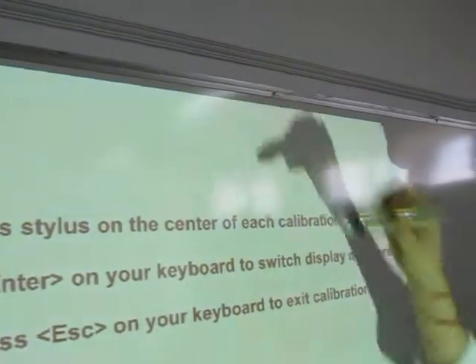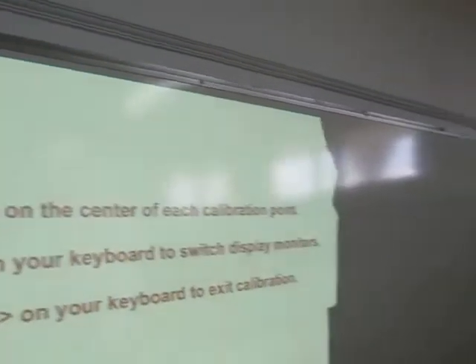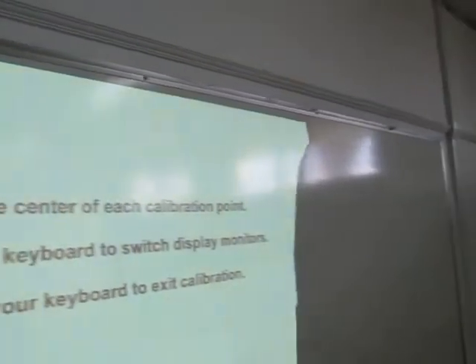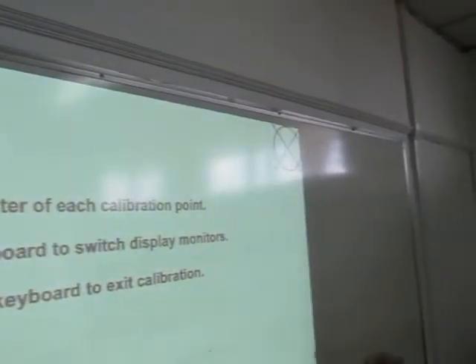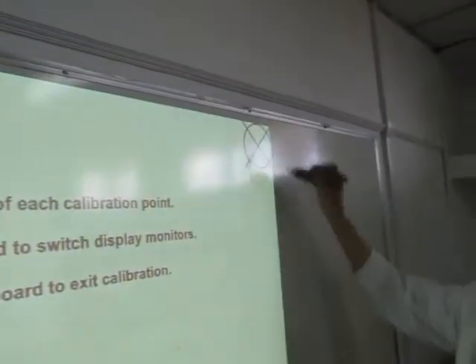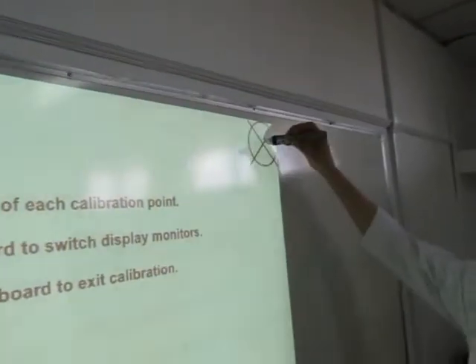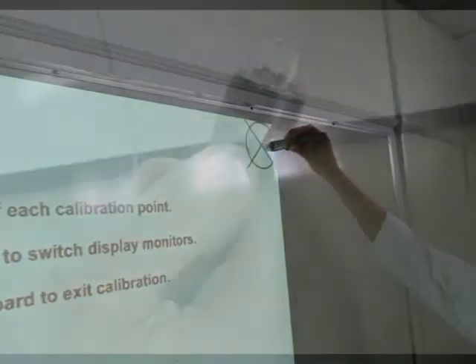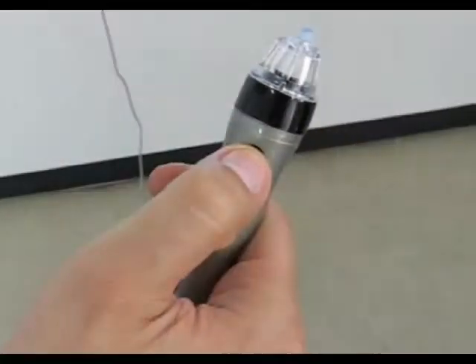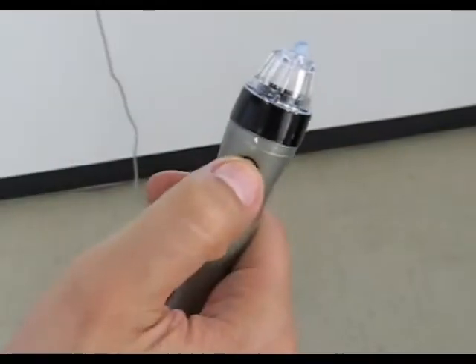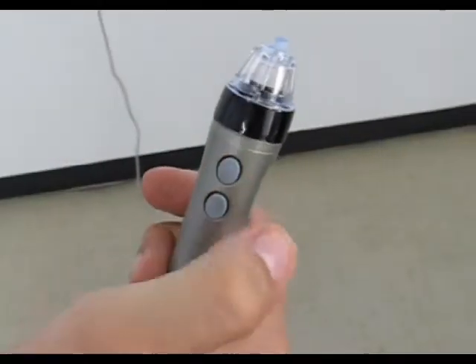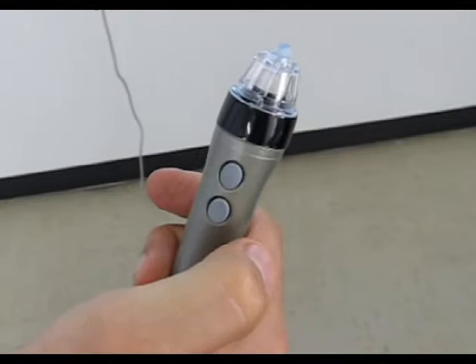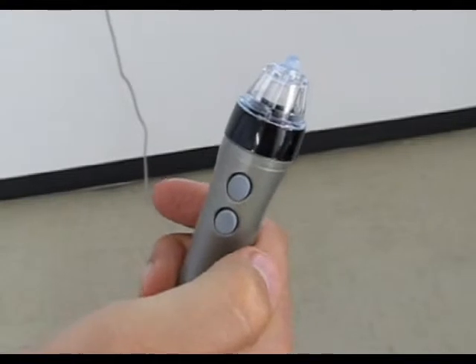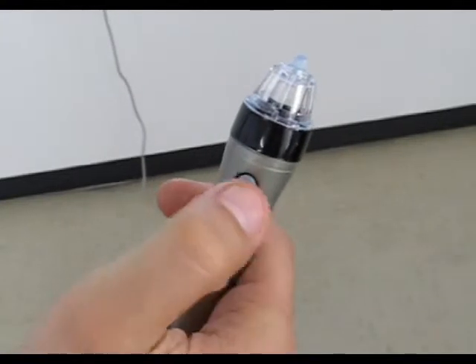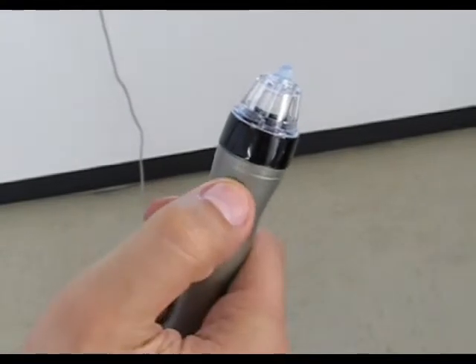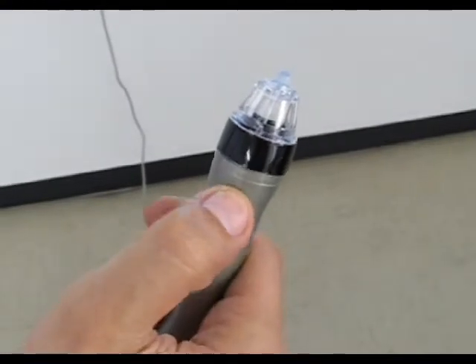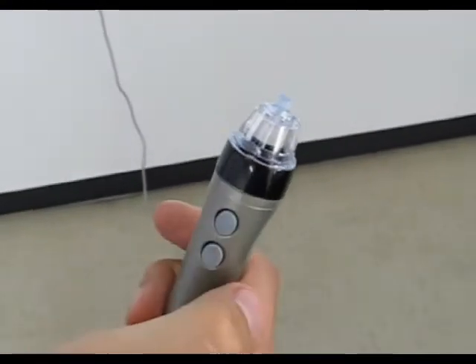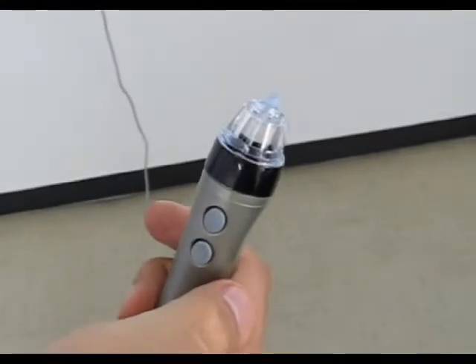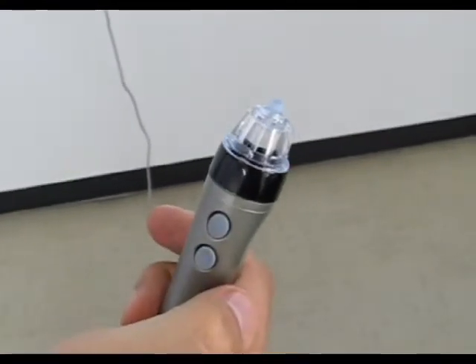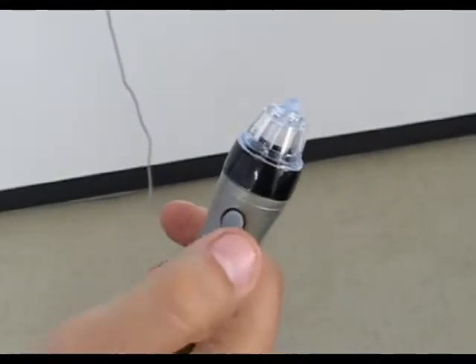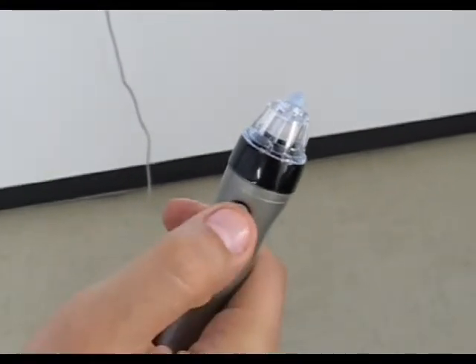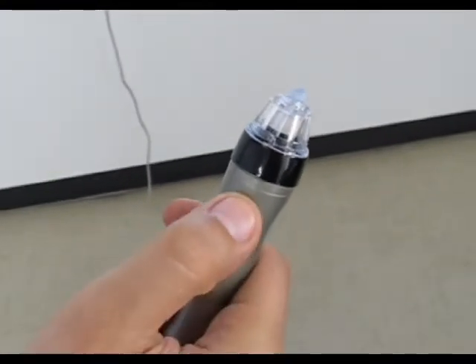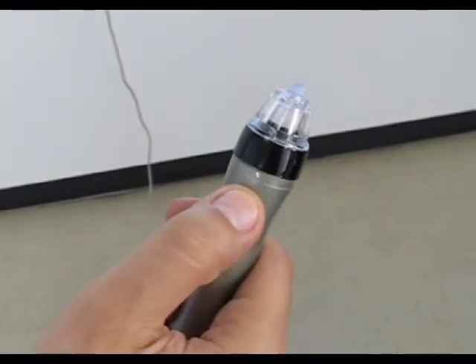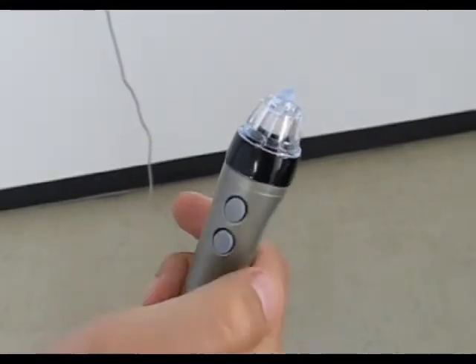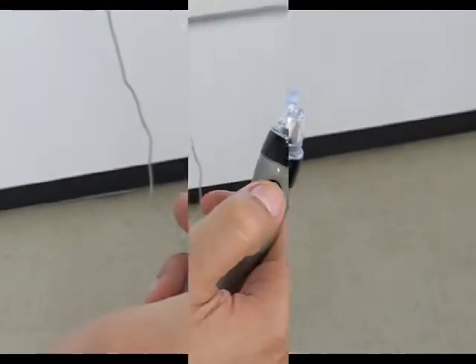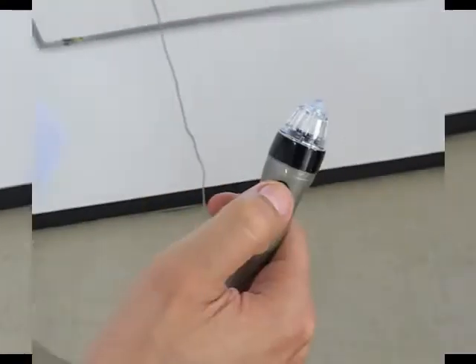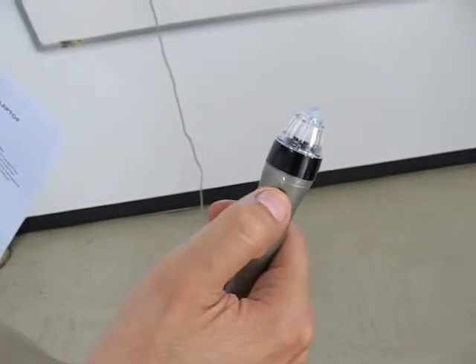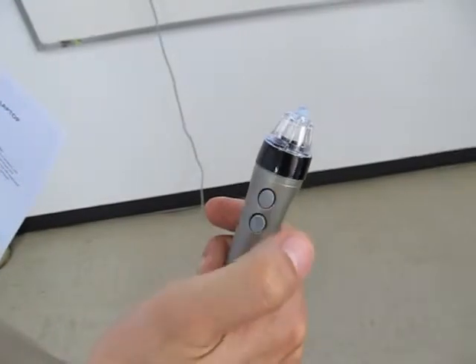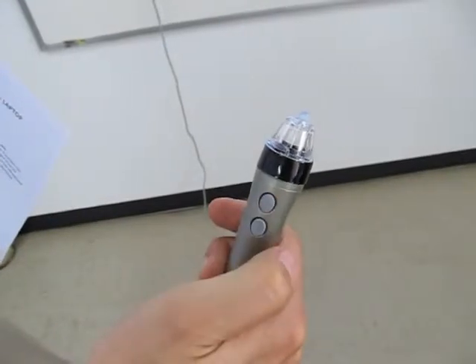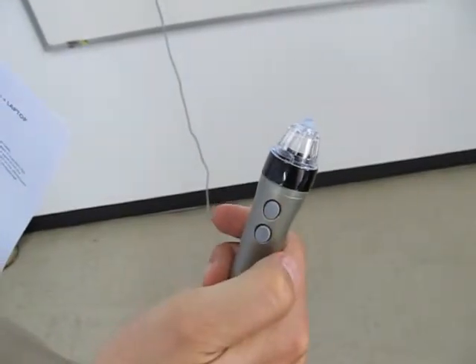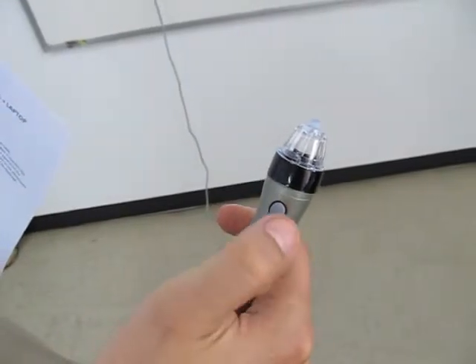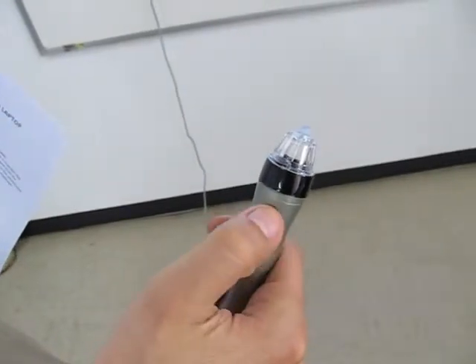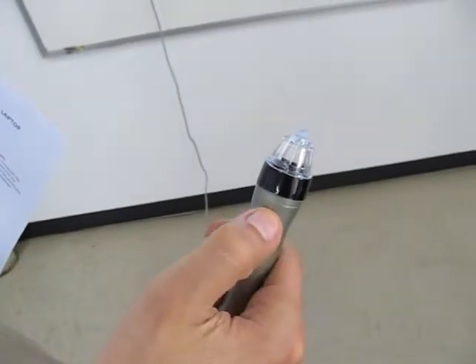Now you are all set. If you are wondering what the two buttons on the stylus are for, keep in mind that they have the very same functions as the right and left click on a computer mouse.